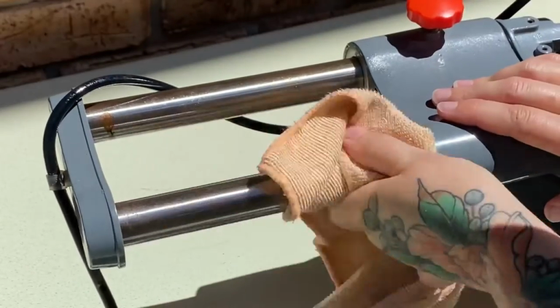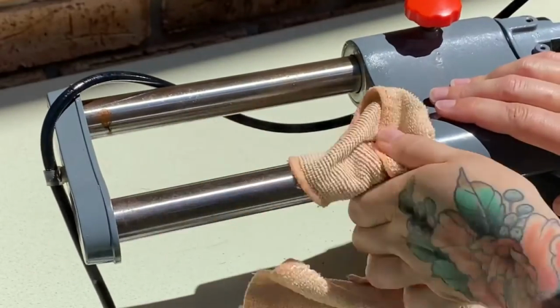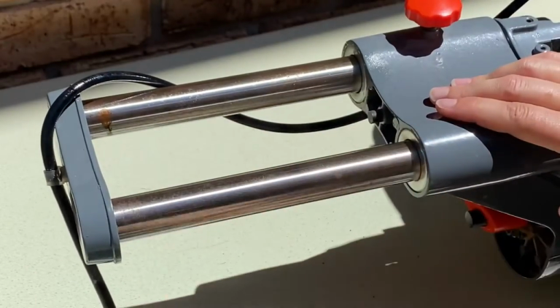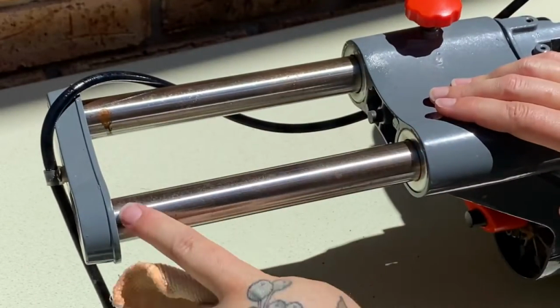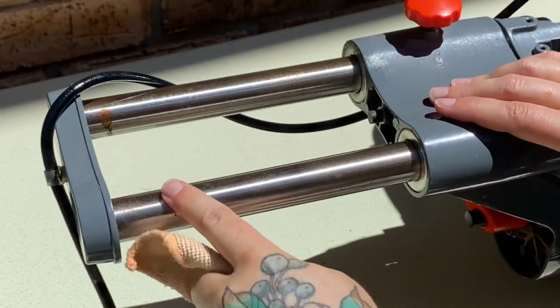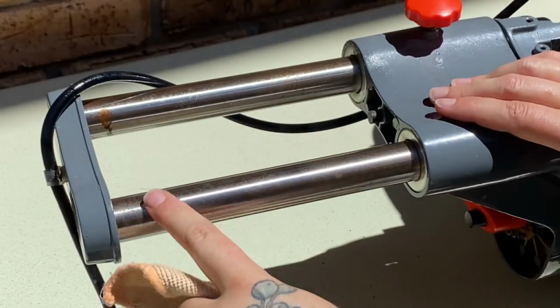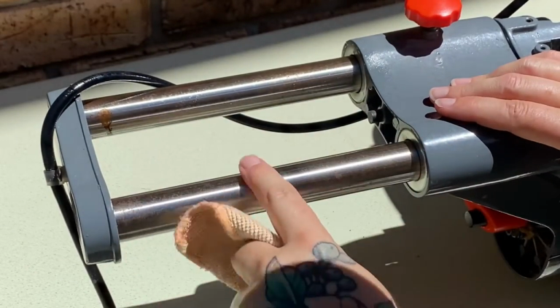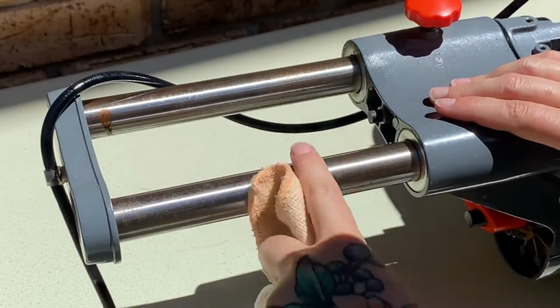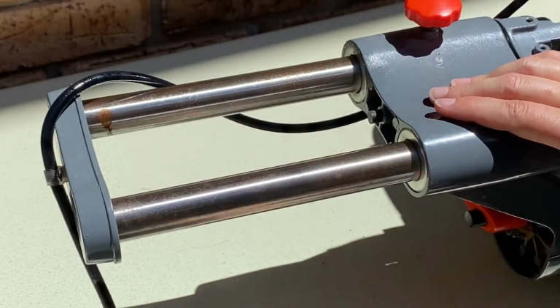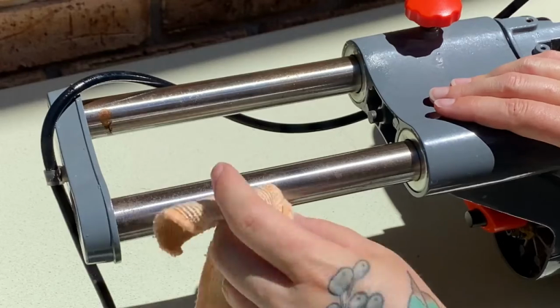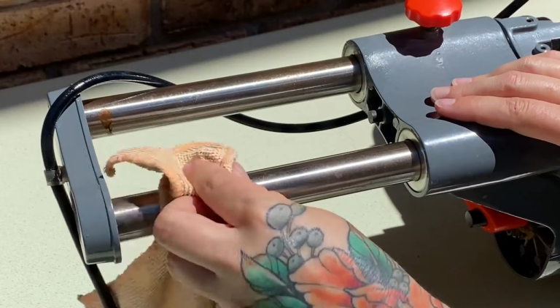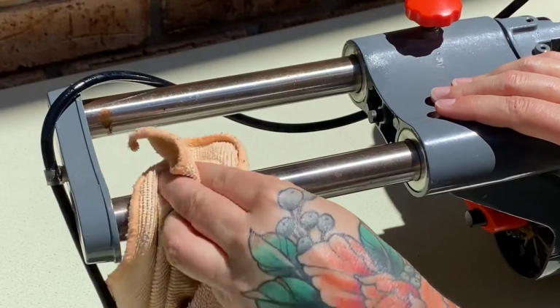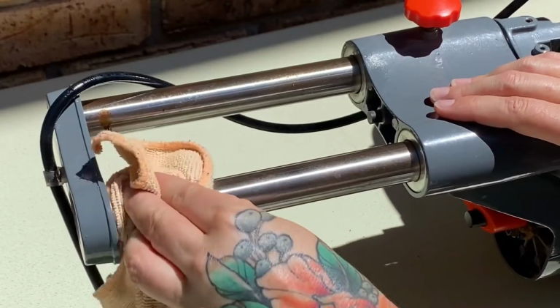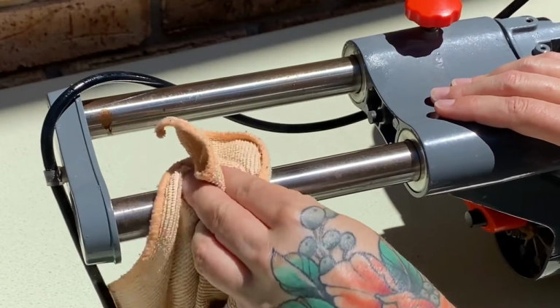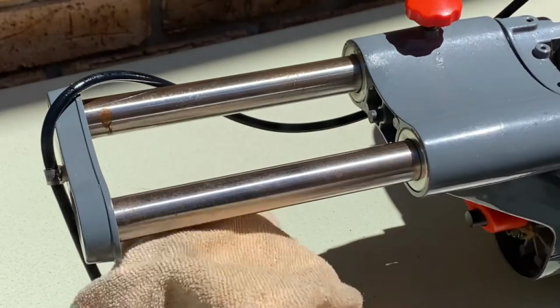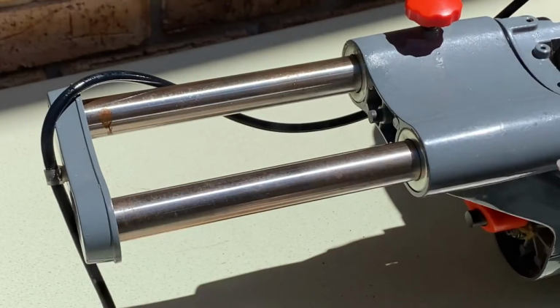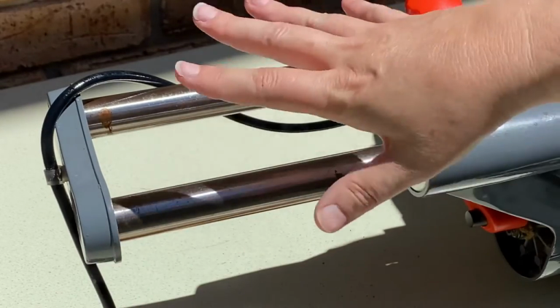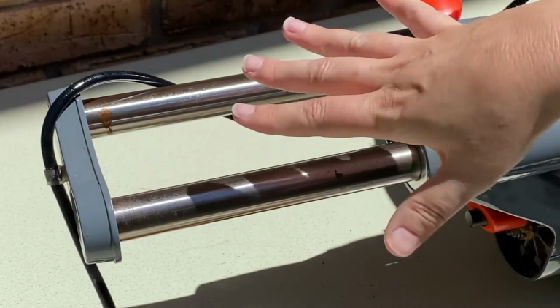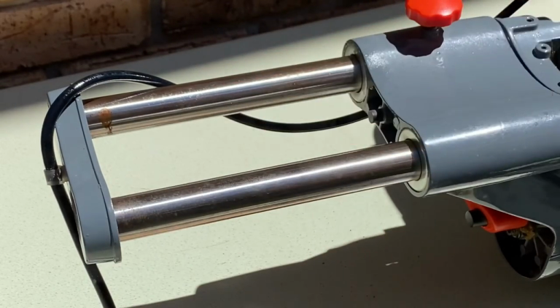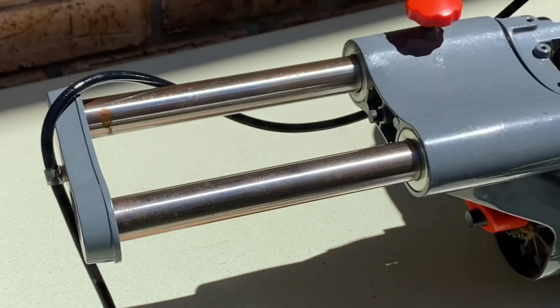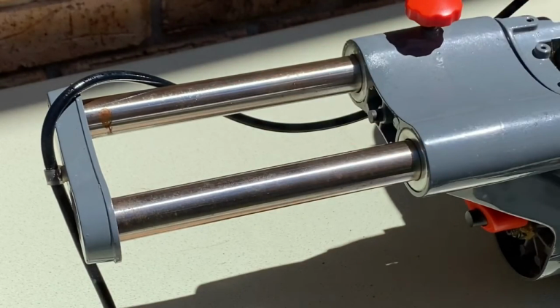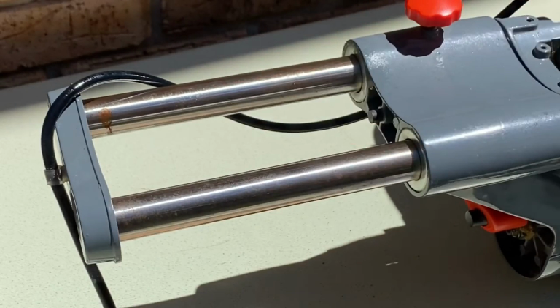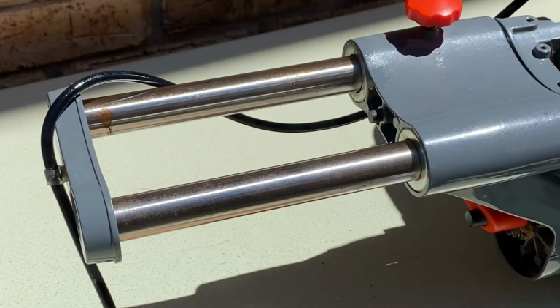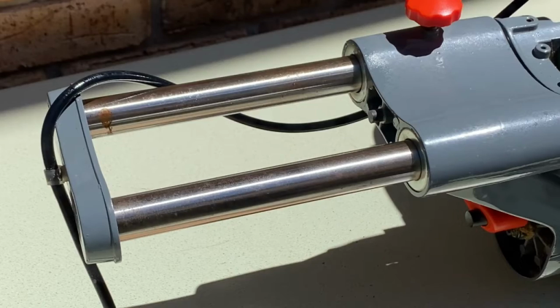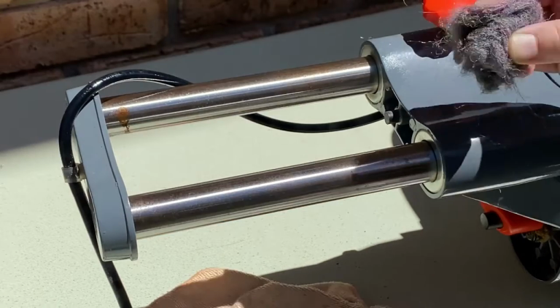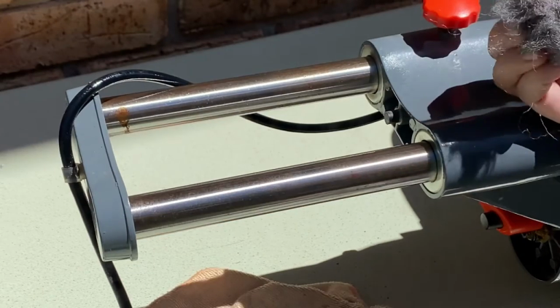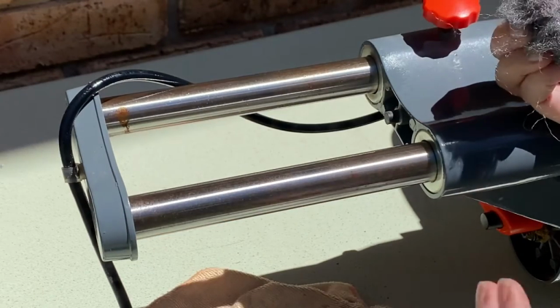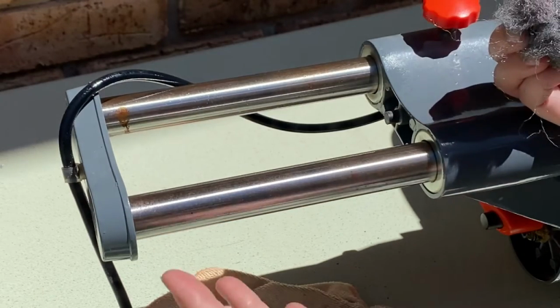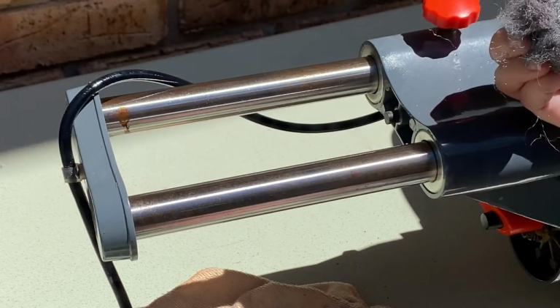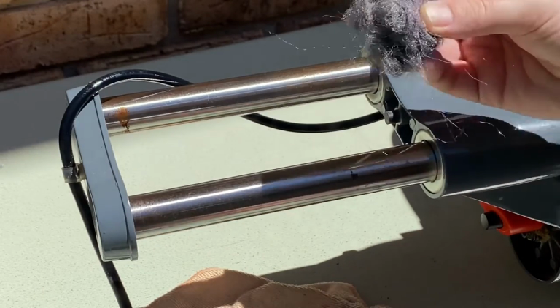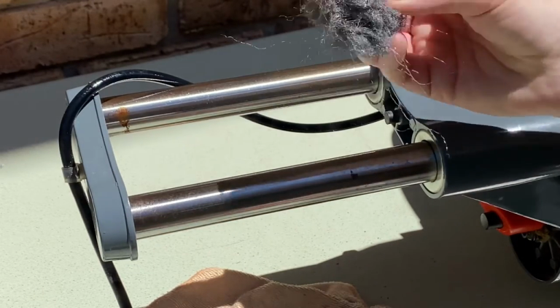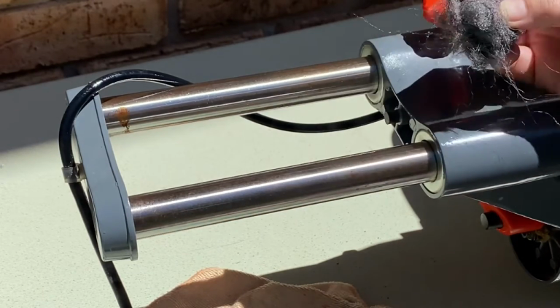I can see a lot of that rust has come off, but we might need a scrubbing pad and another coat and go a bit harder. The scrubbing pad is nowhere to be found, so I'm going to try some steel wool instead.